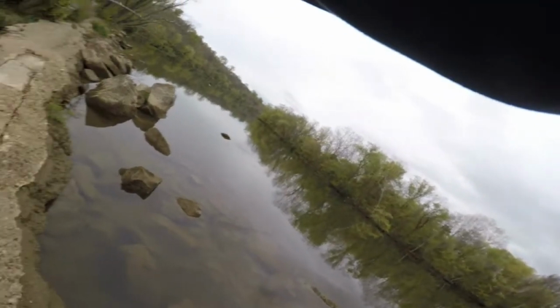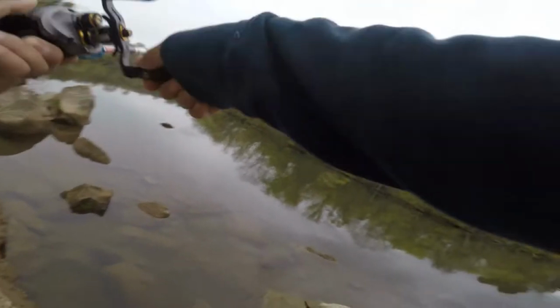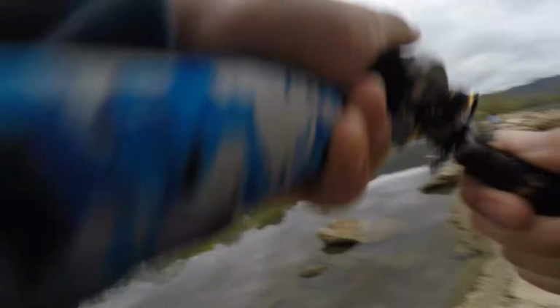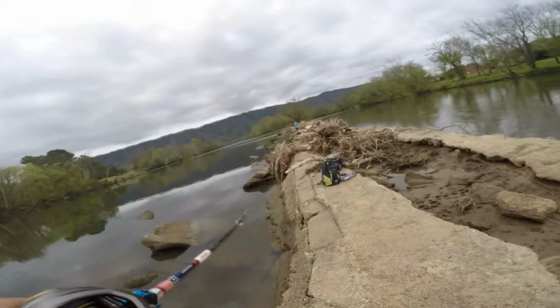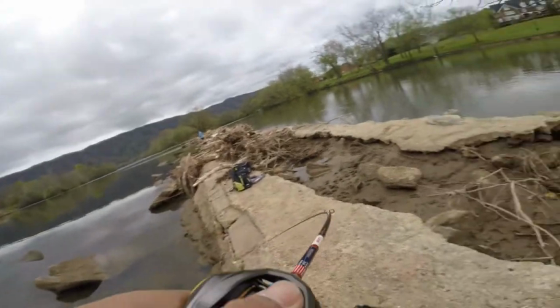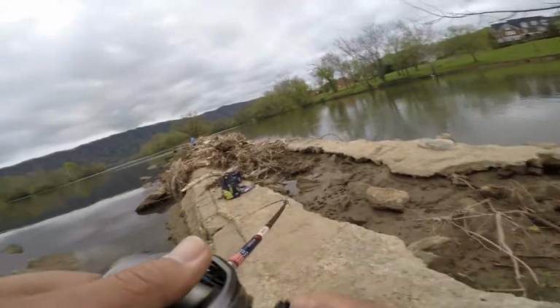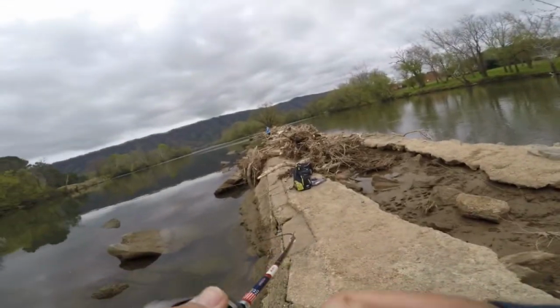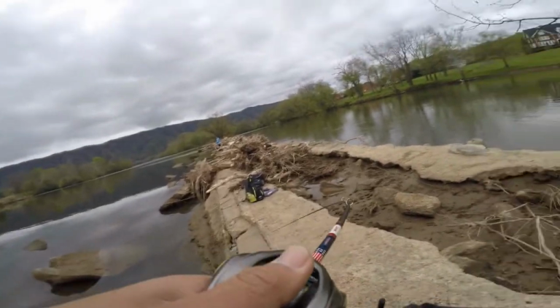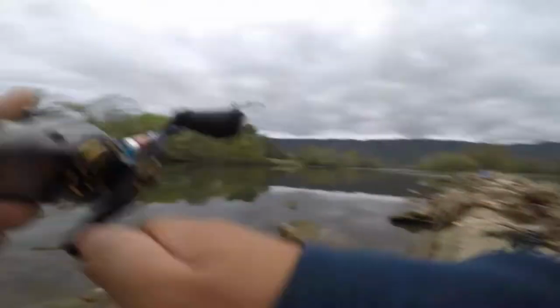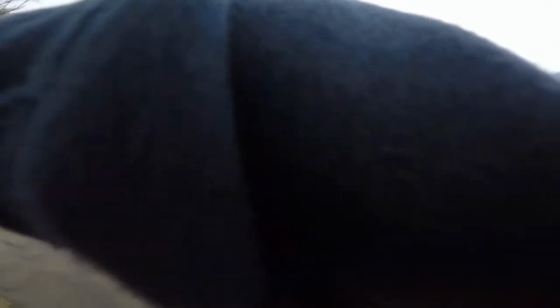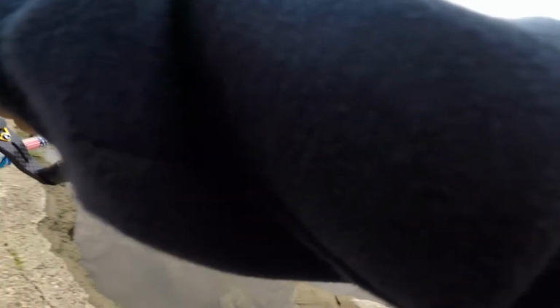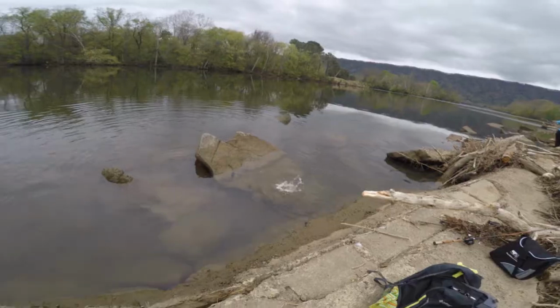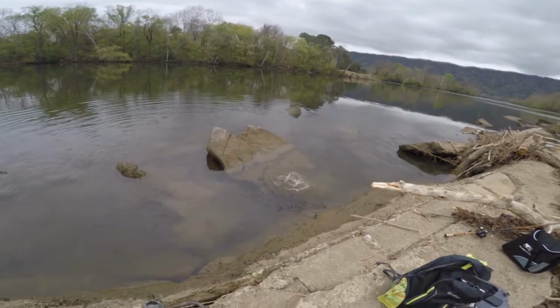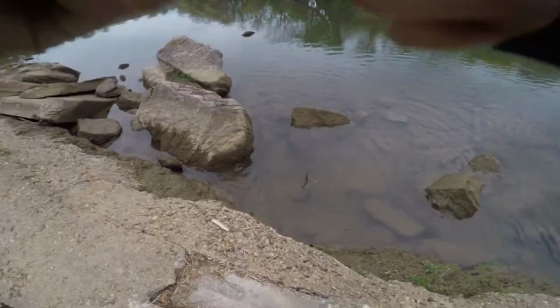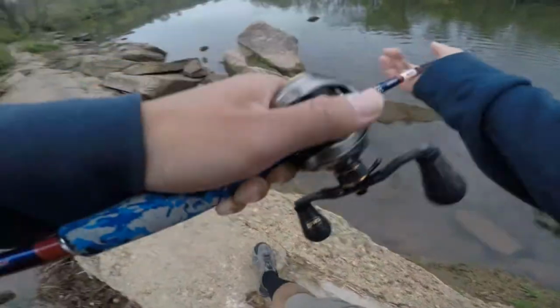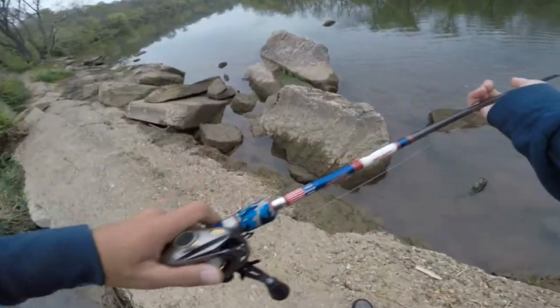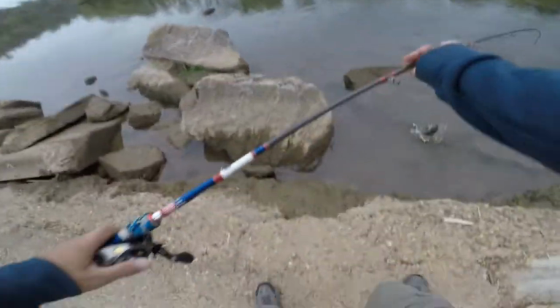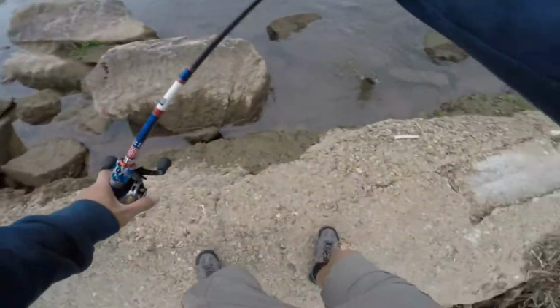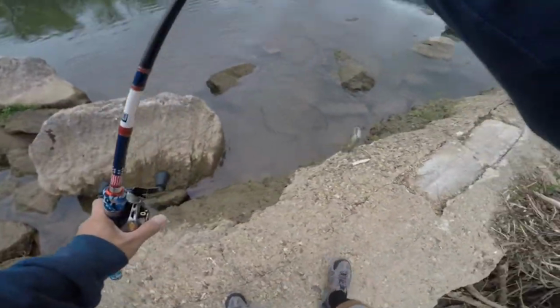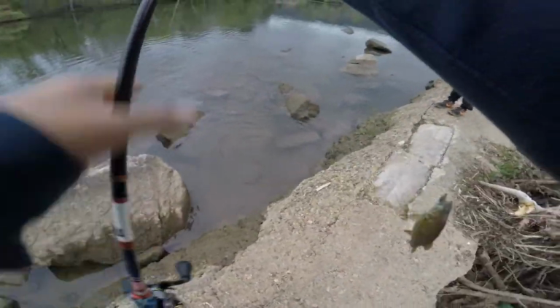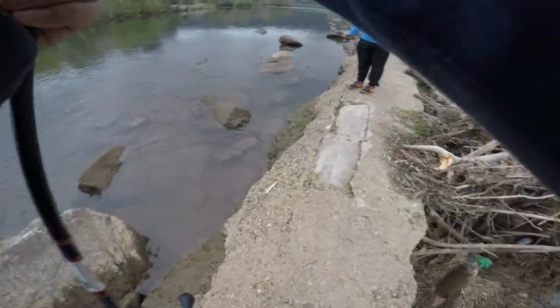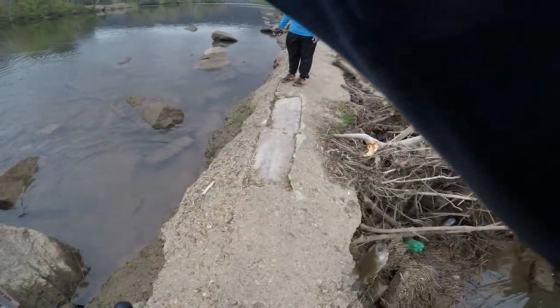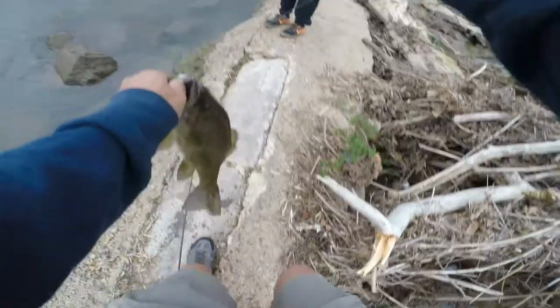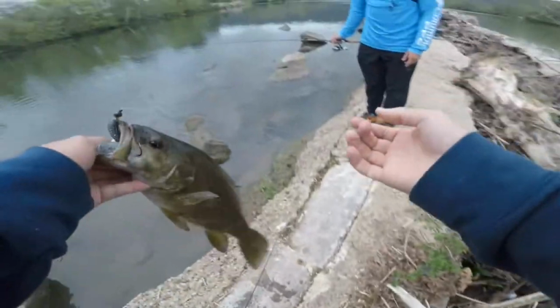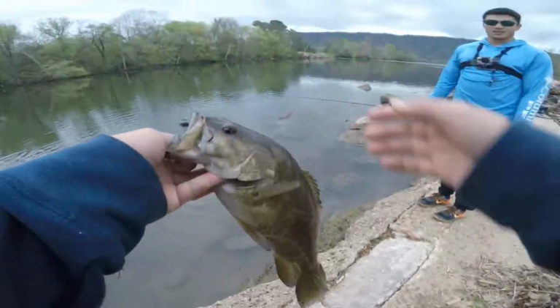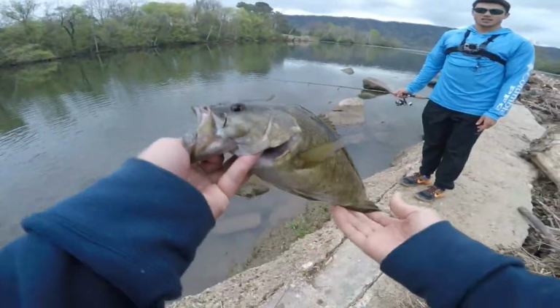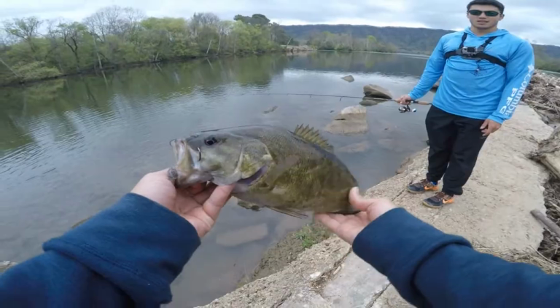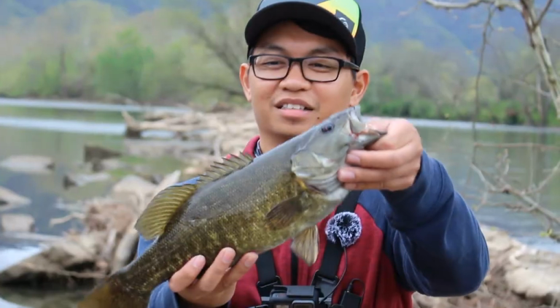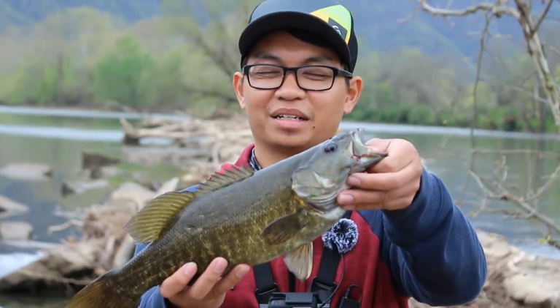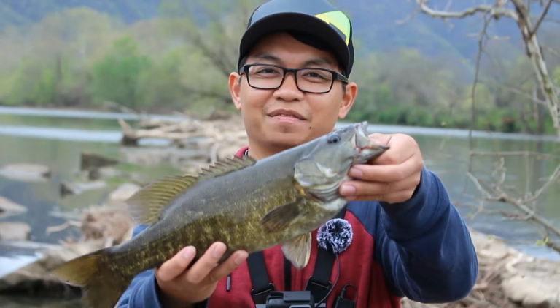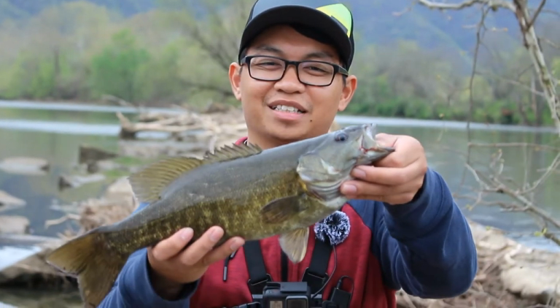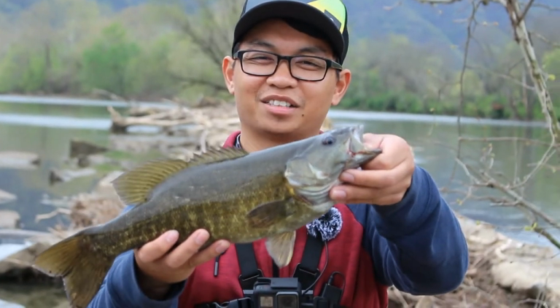Got him! Look at that, got him guys — just caught me a nice 15-16 incher.